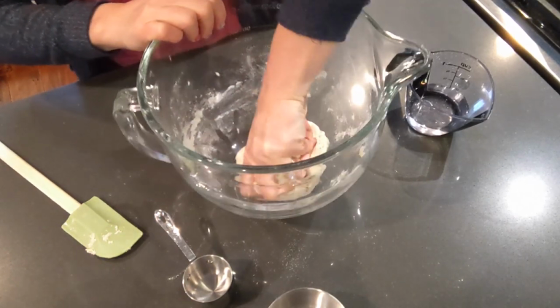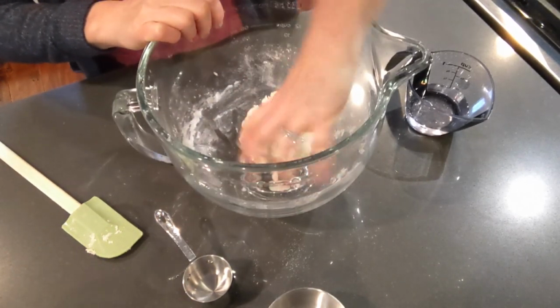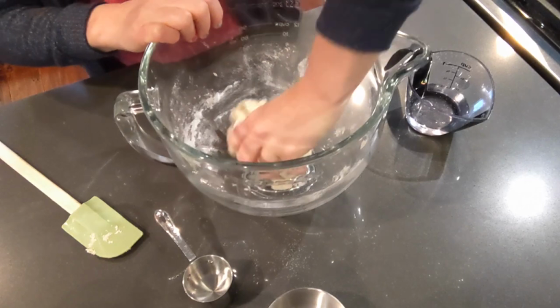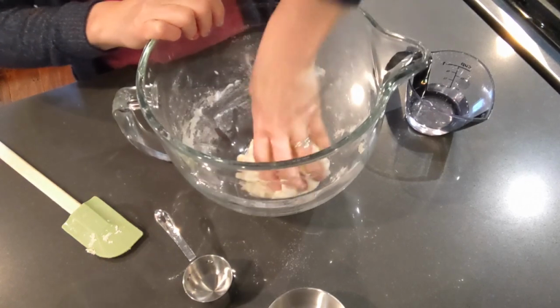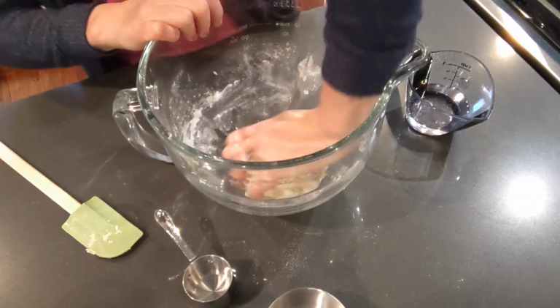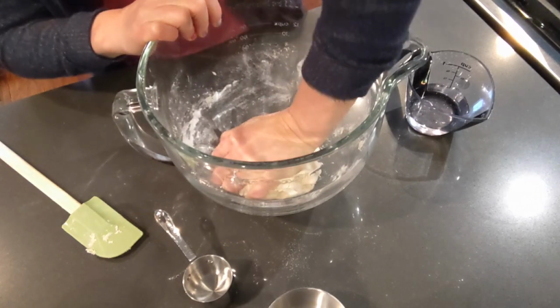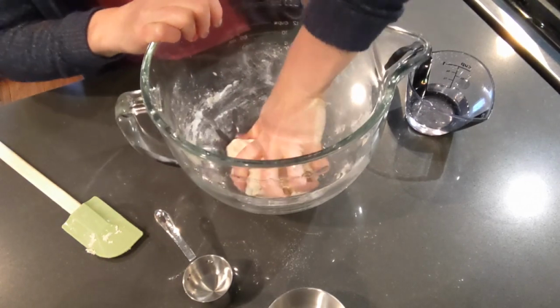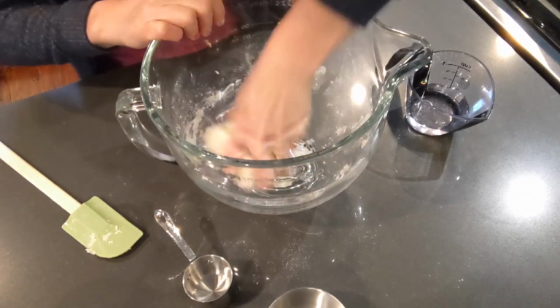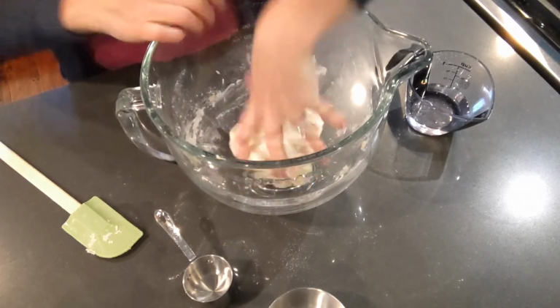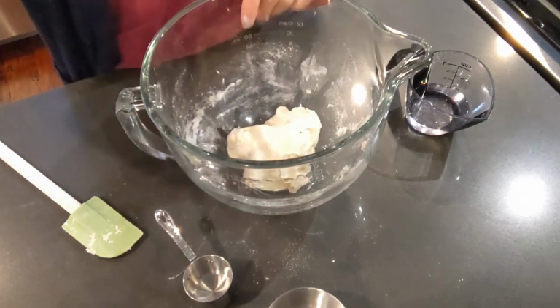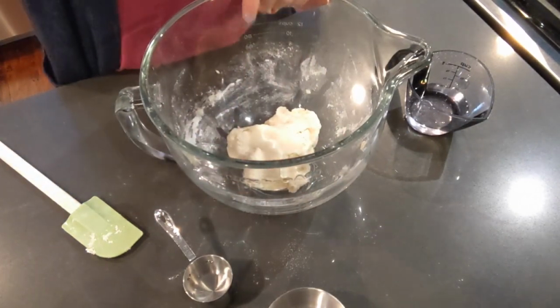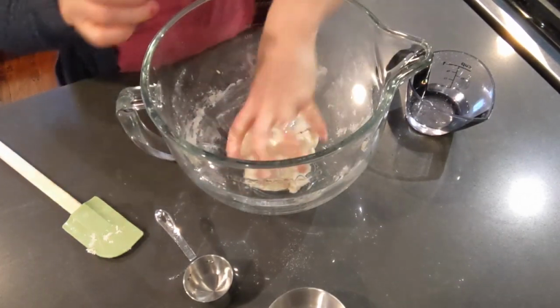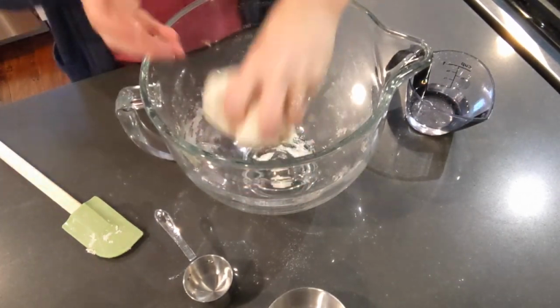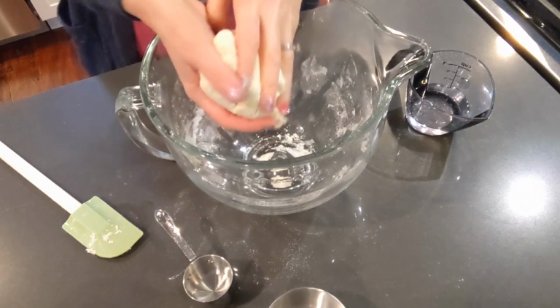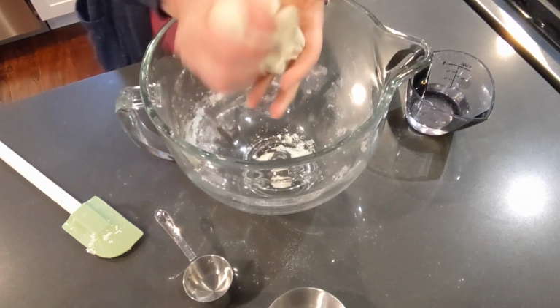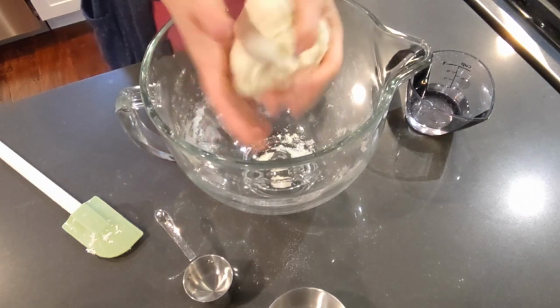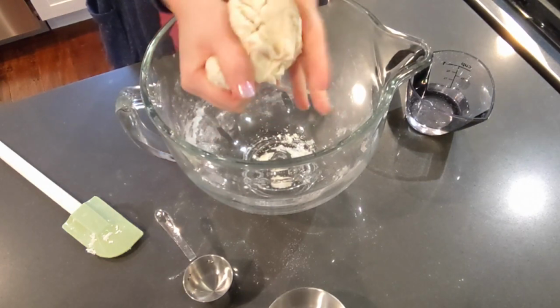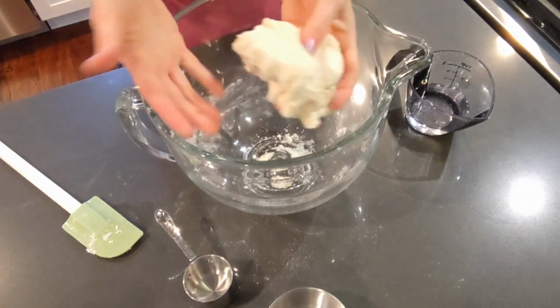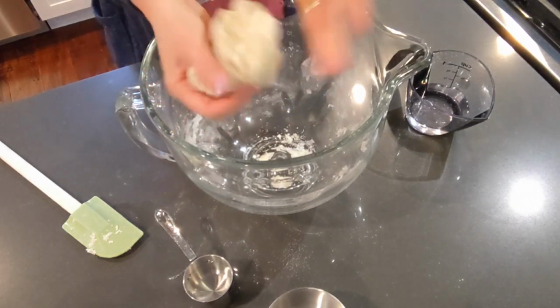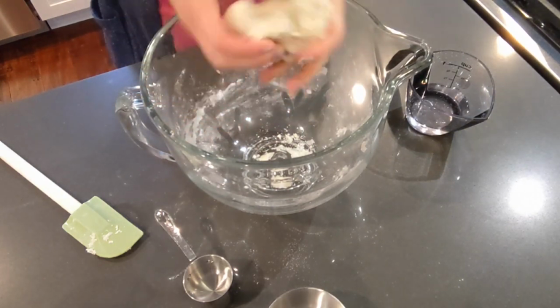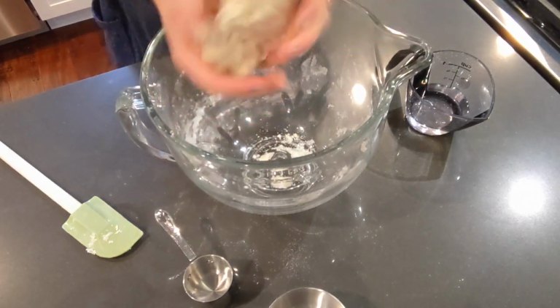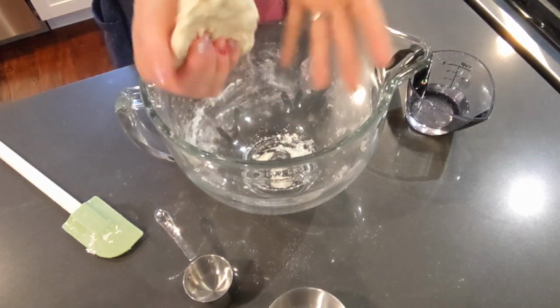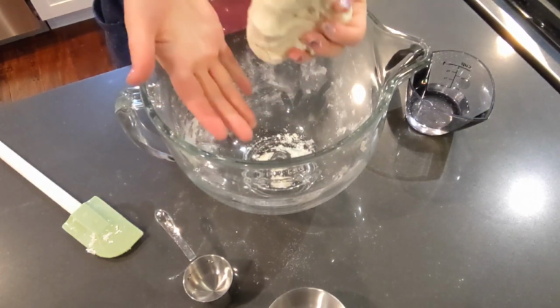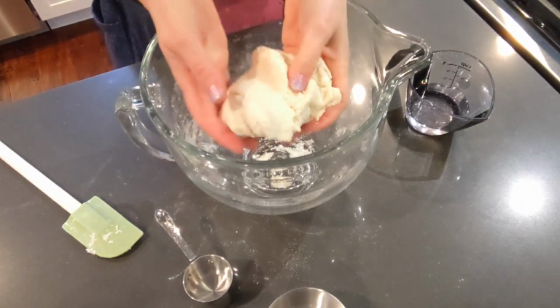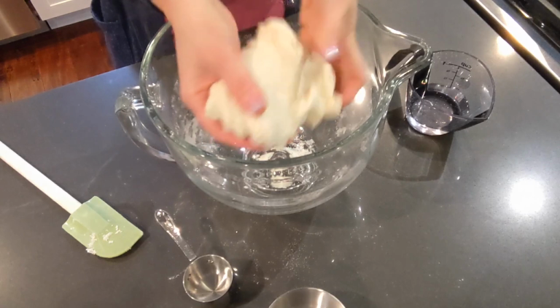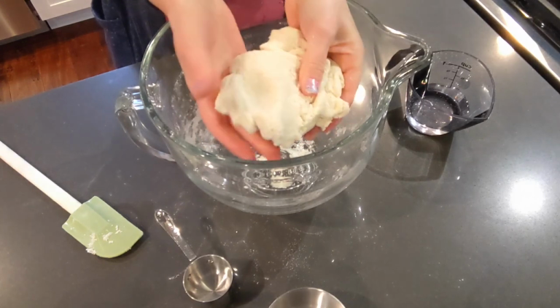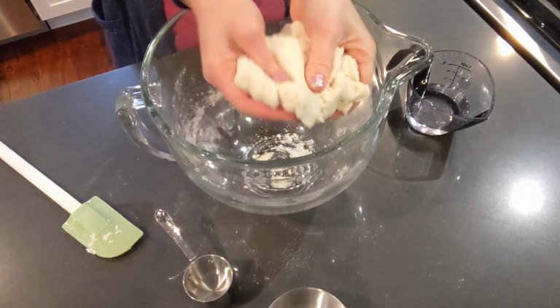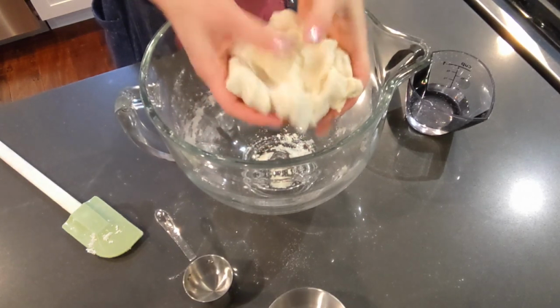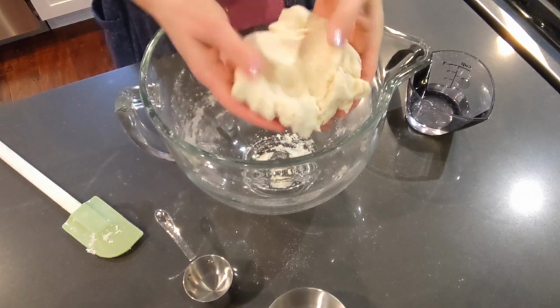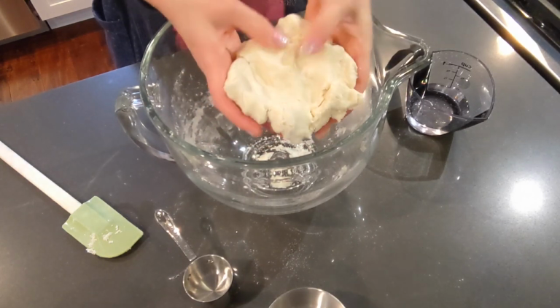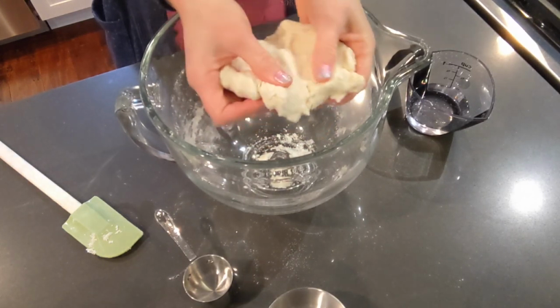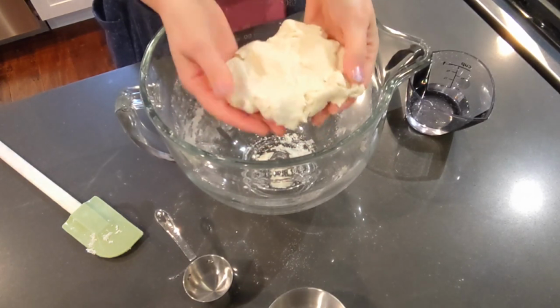The next thing we're going to do is roll our dough out on the counter. This is what it looks like in case you want to see a close-up. It's not sticky at all — it's not sticking to my hands, which is what you want. I want it to be nice and firm so that I can make my holes.